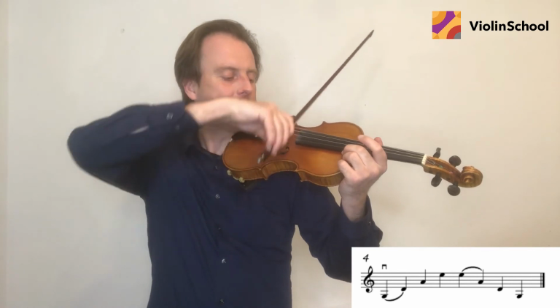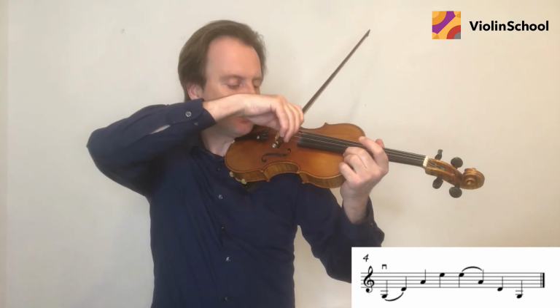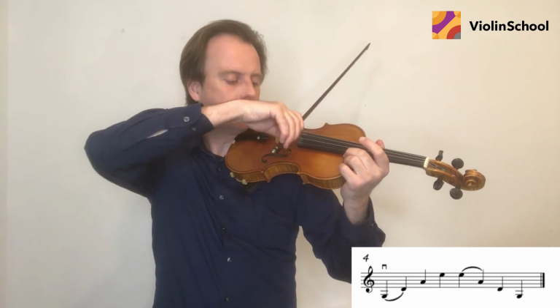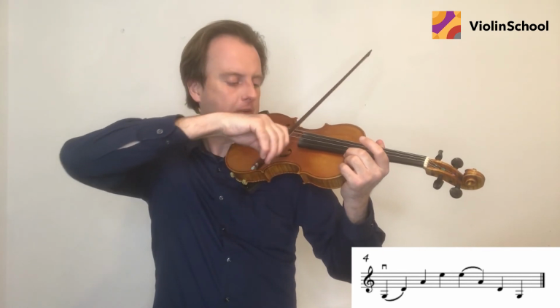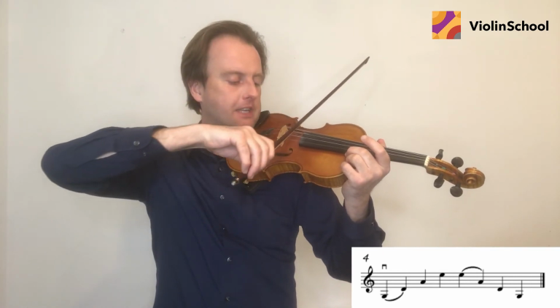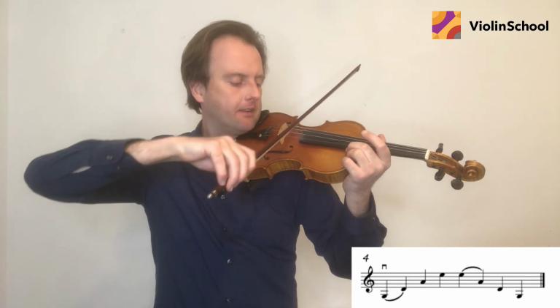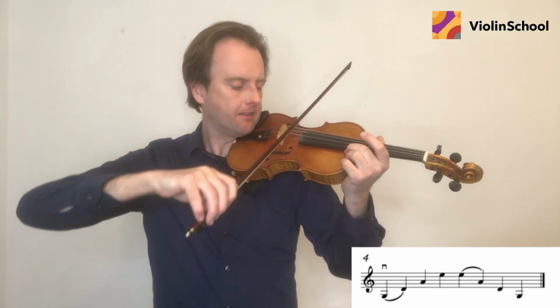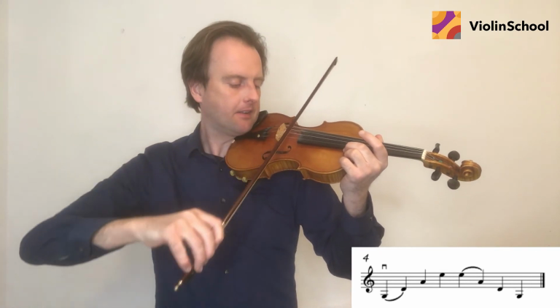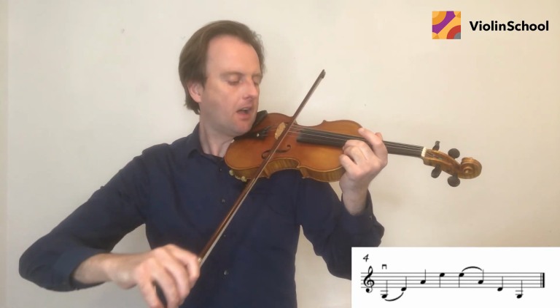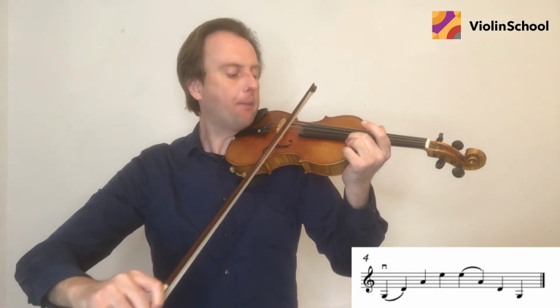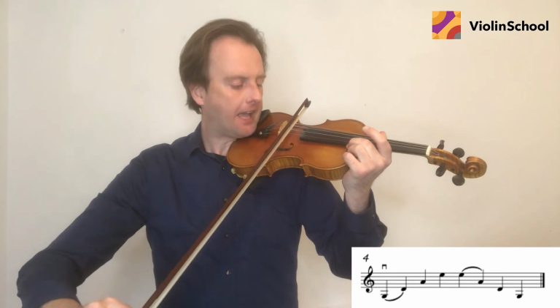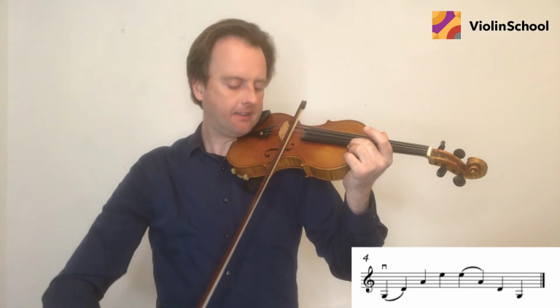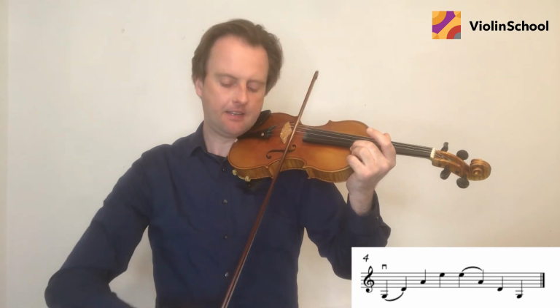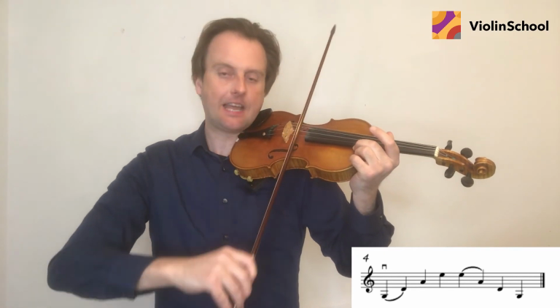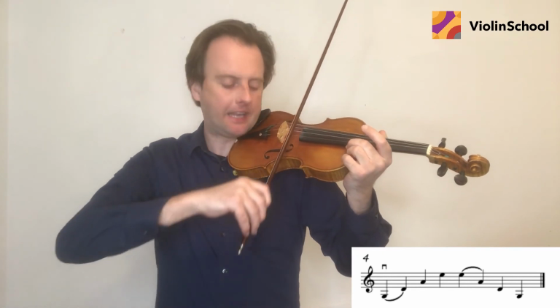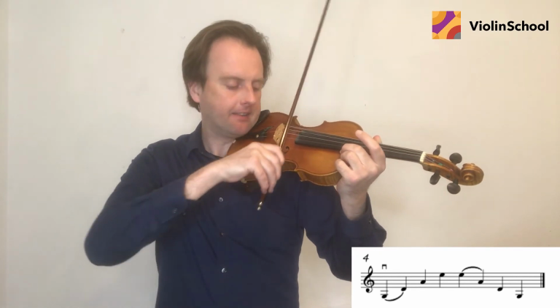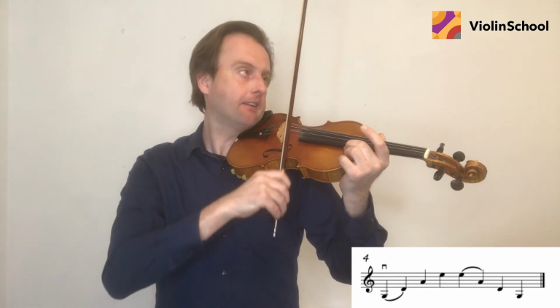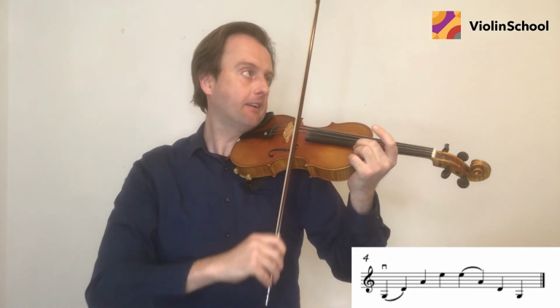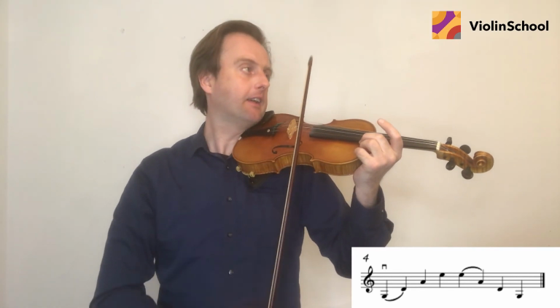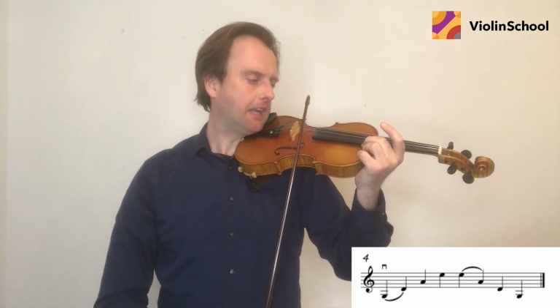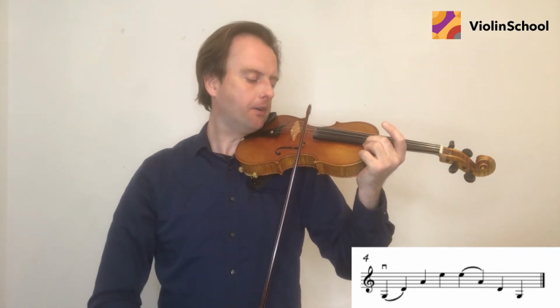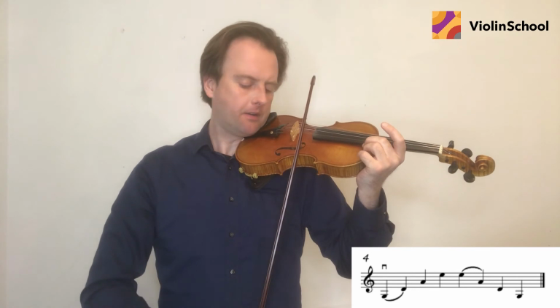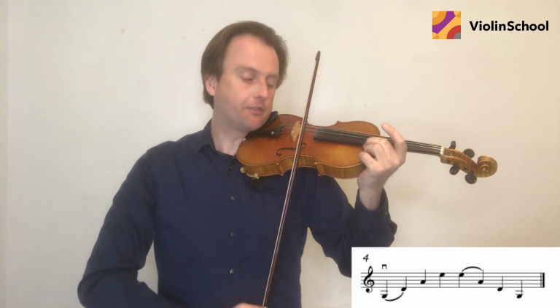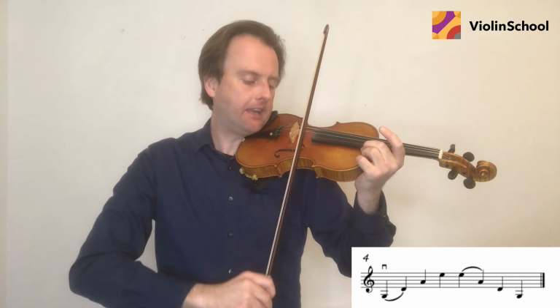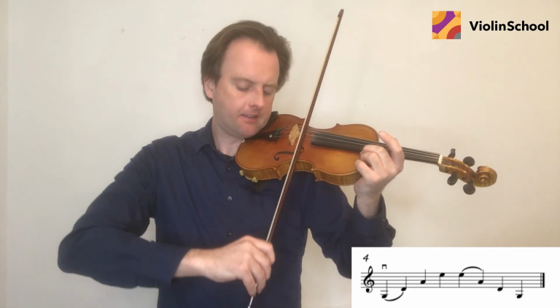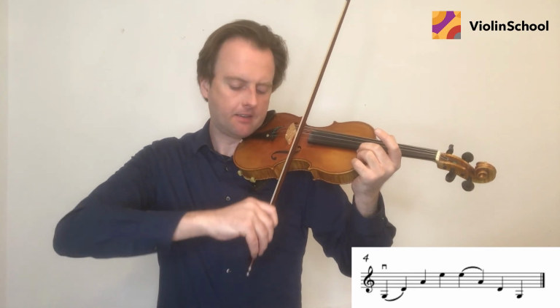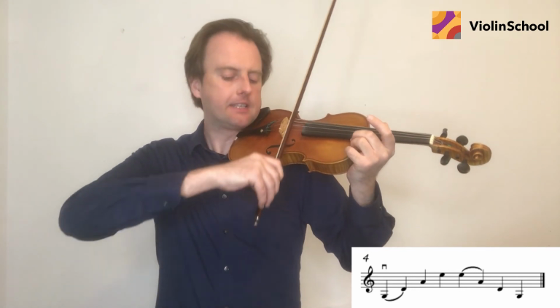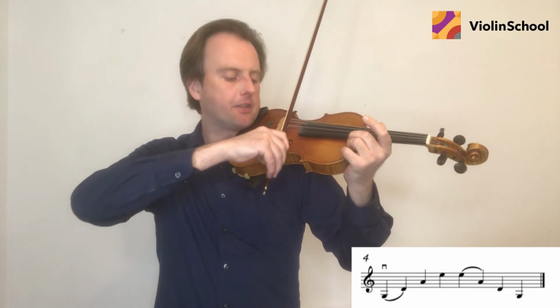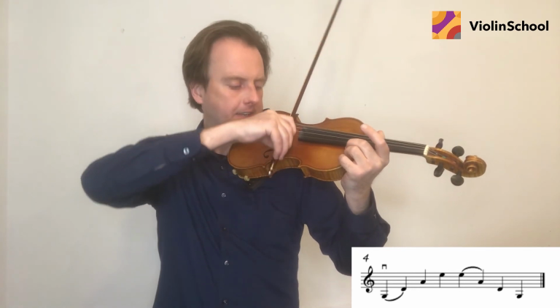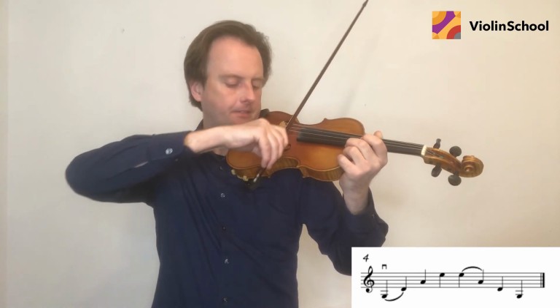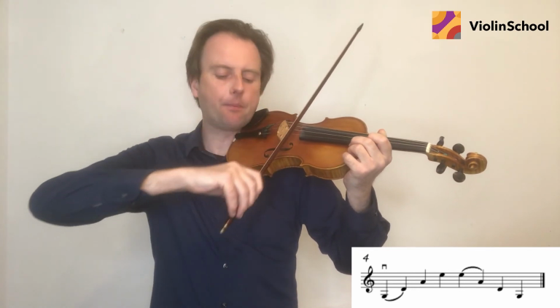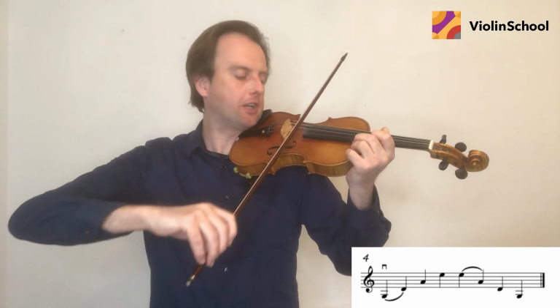Down on the G — move — D. Up on the A — down on the E. E — up — move — A. Down on the D — up on the G.